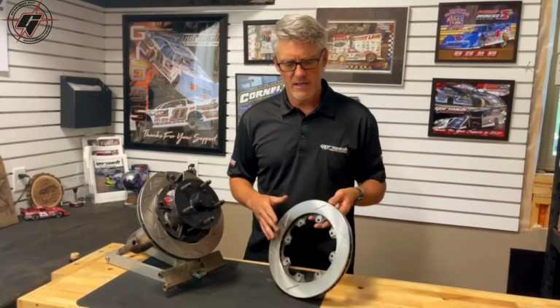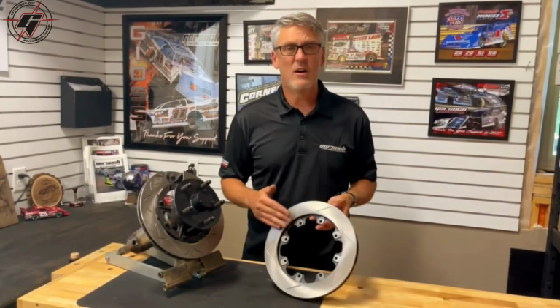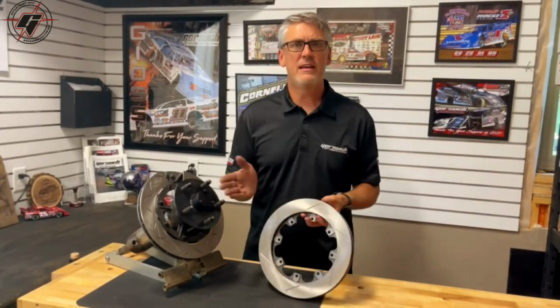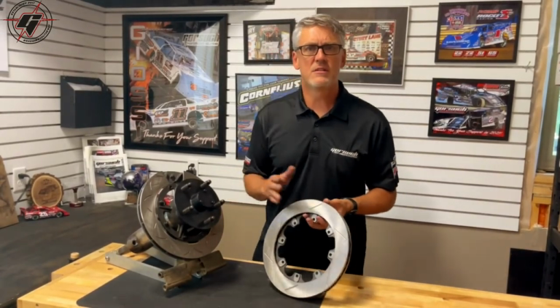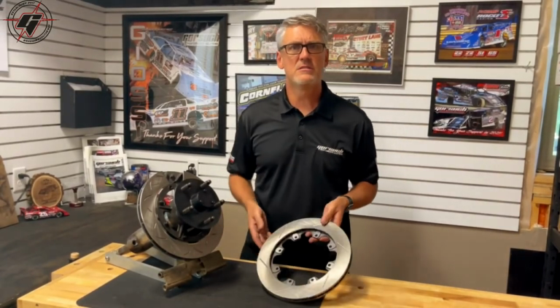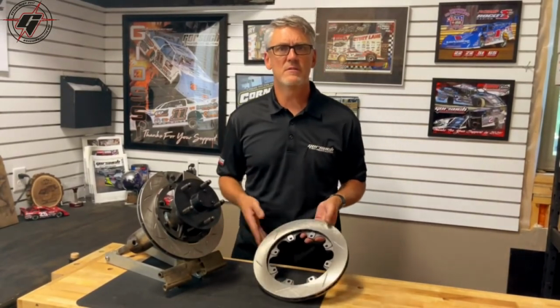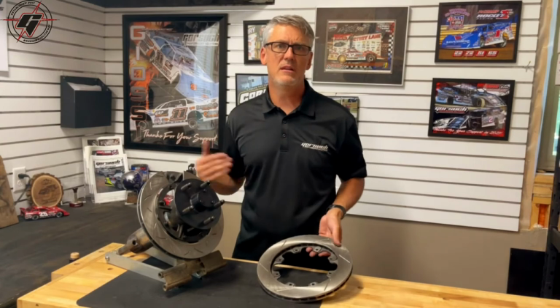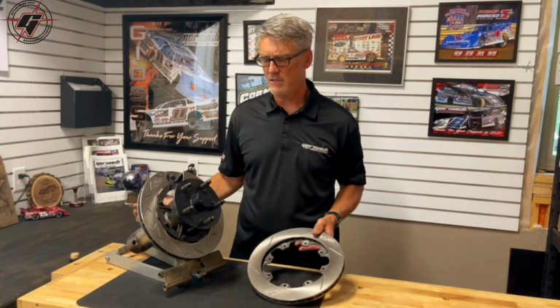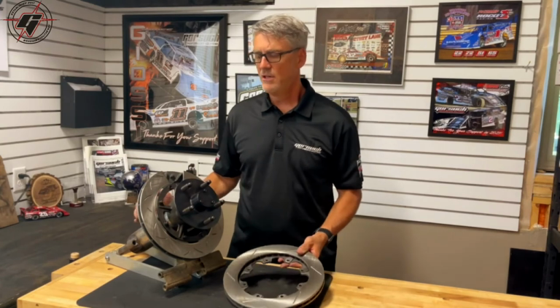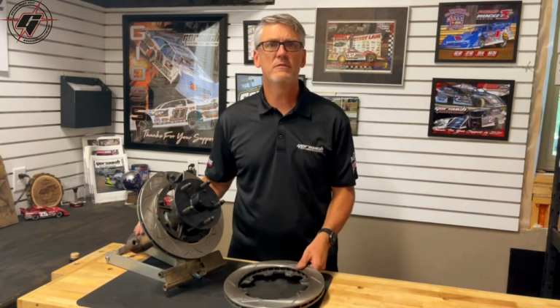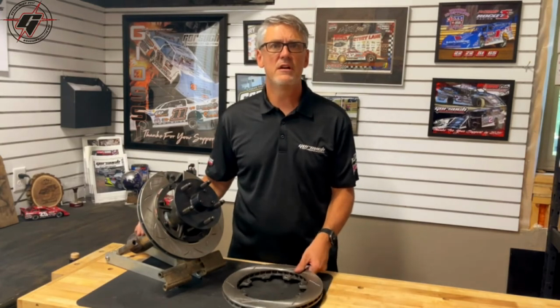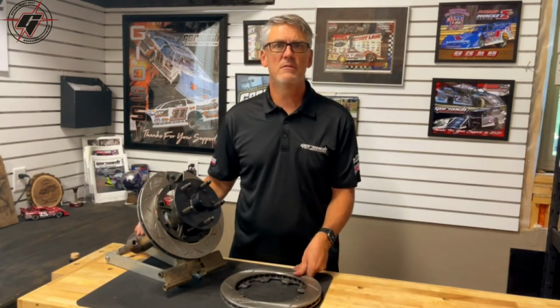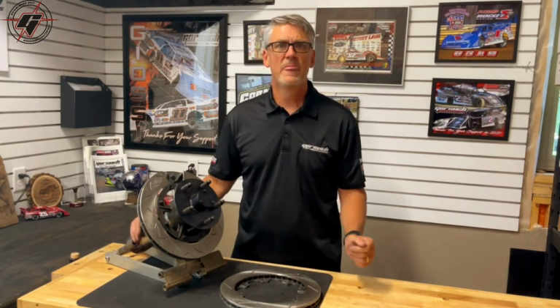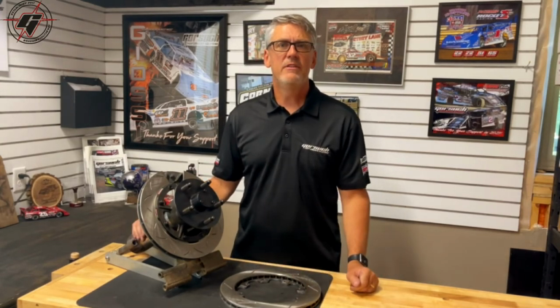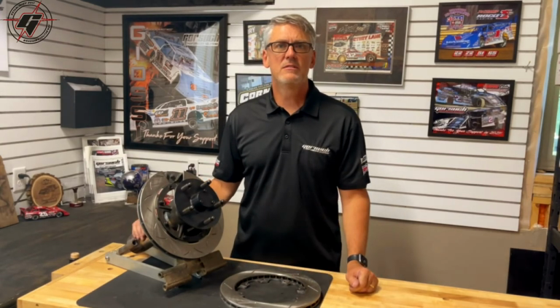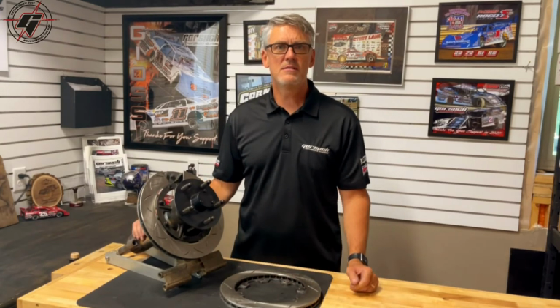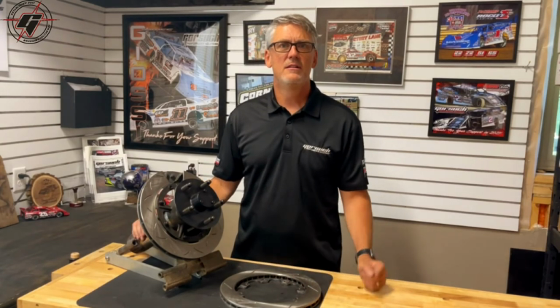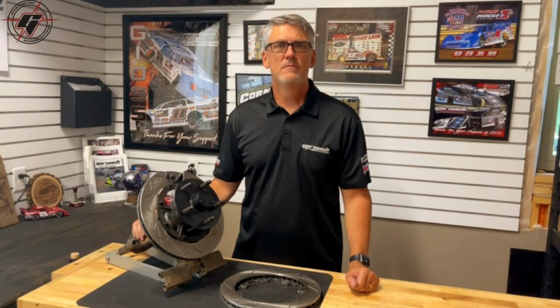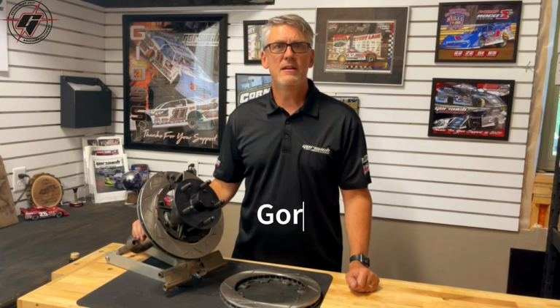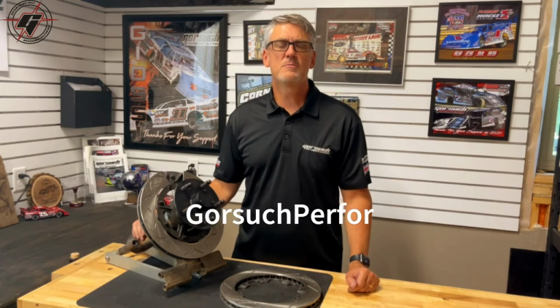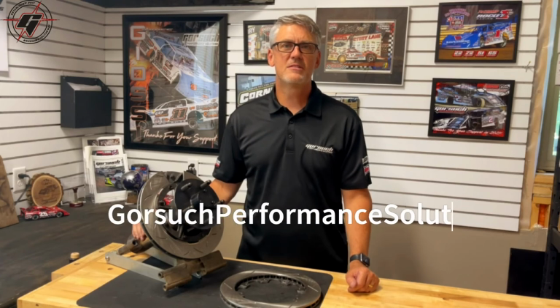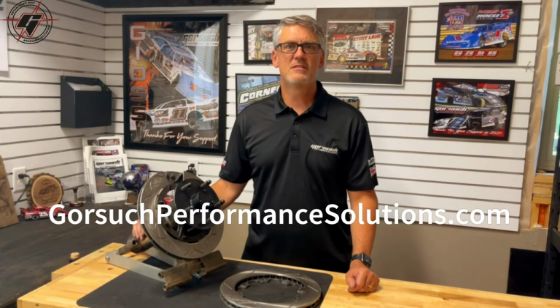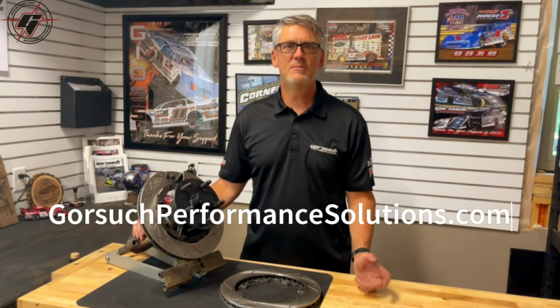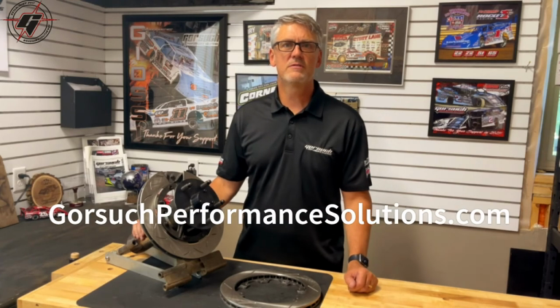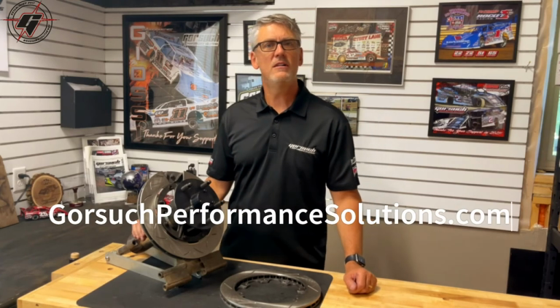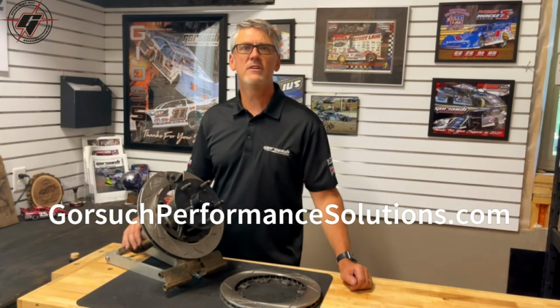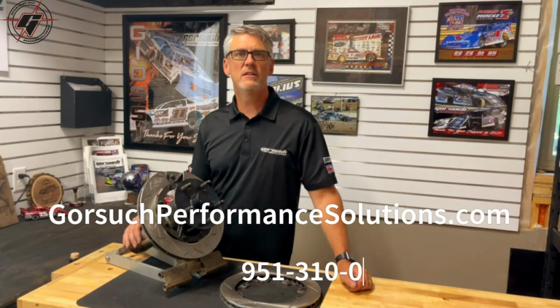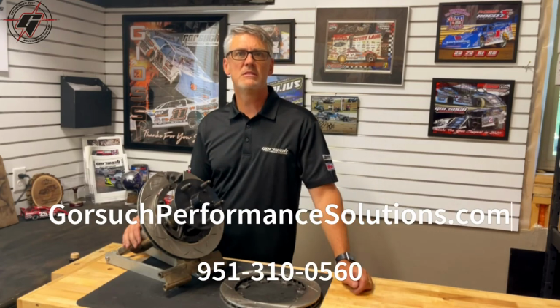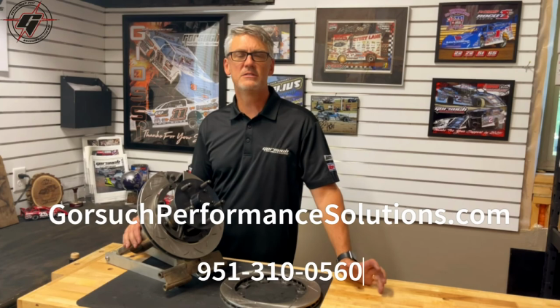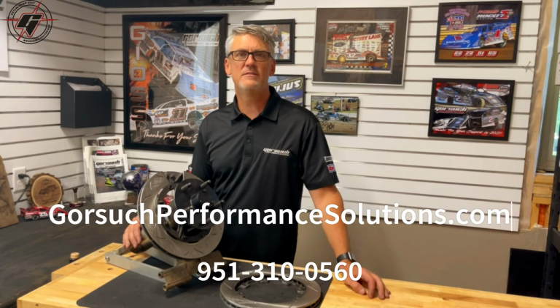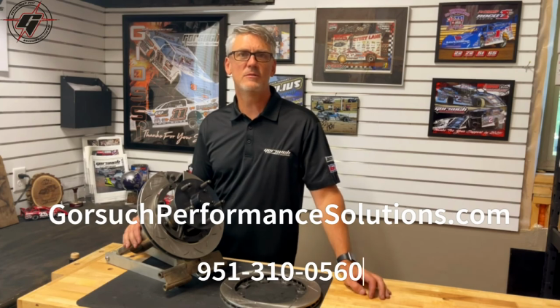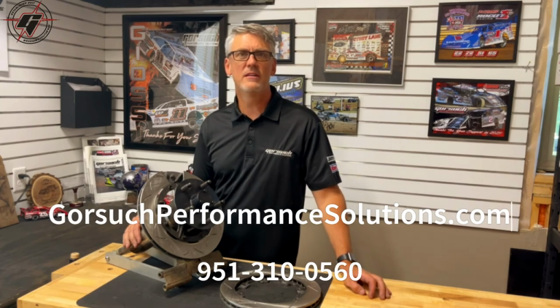Hopefully that answers the questions on the difference between a directional versus non-directional rotor. If you have additional questions, reach us at GorsuchPerformanceSolutions.com or give us a call at 951-310-0561. Thank you.